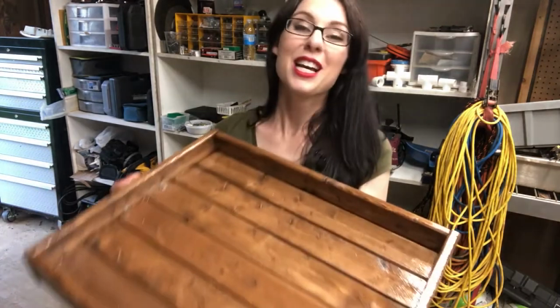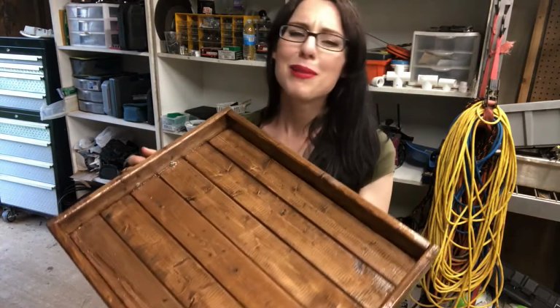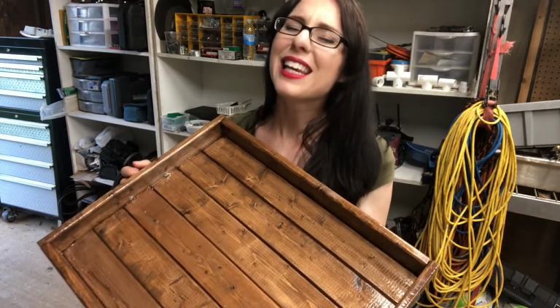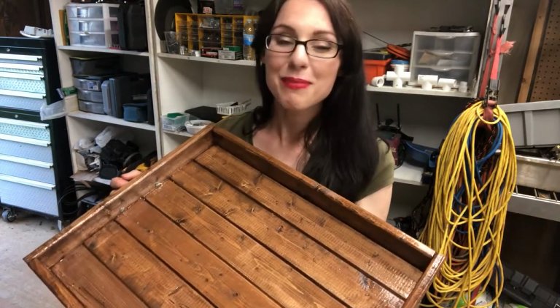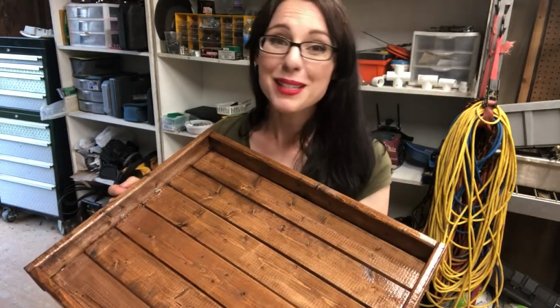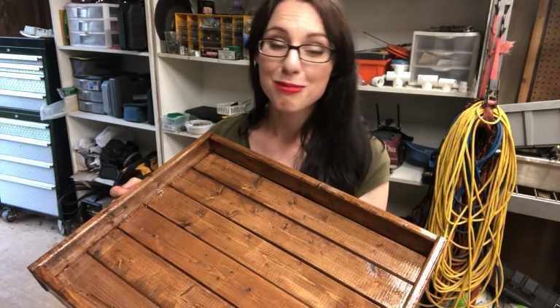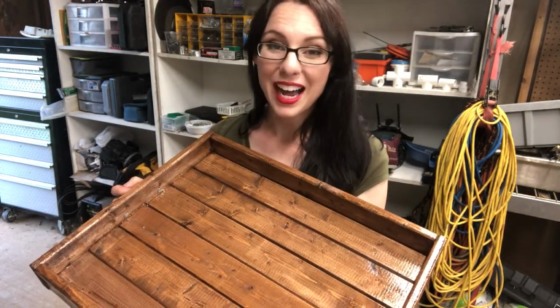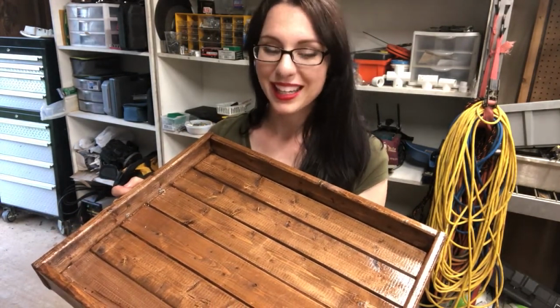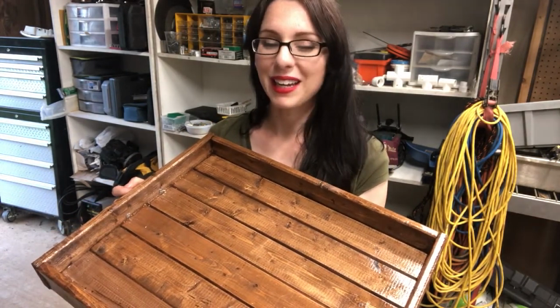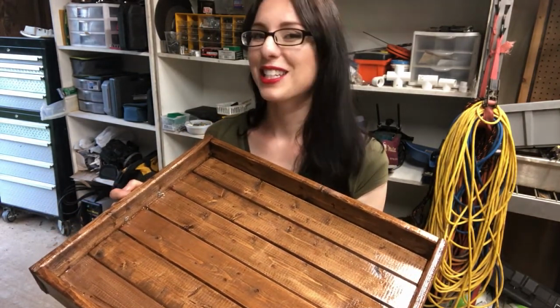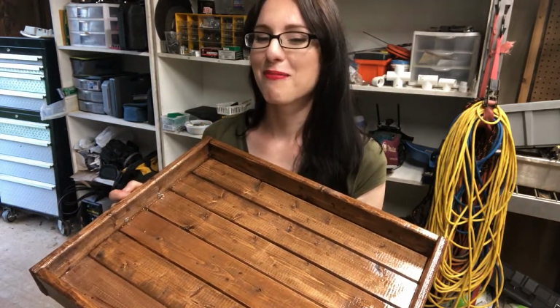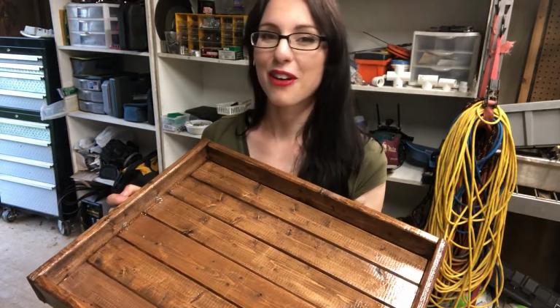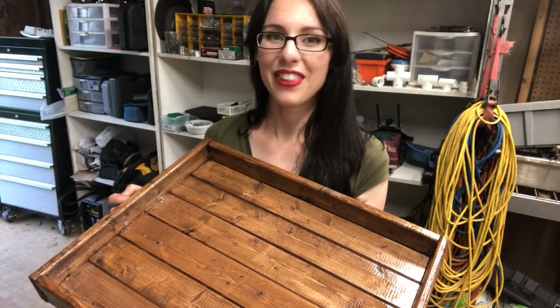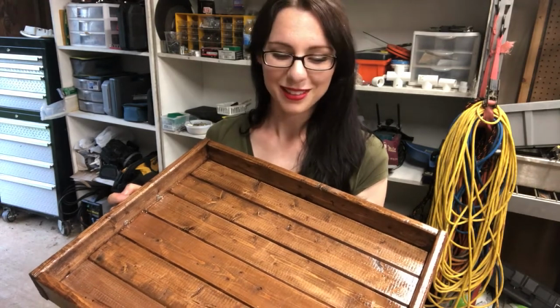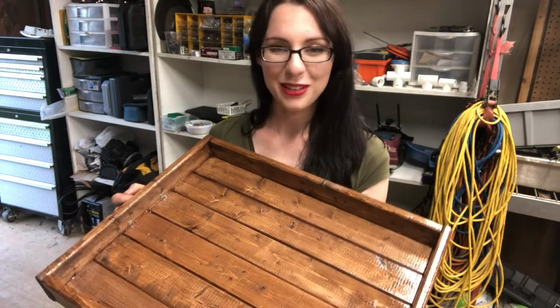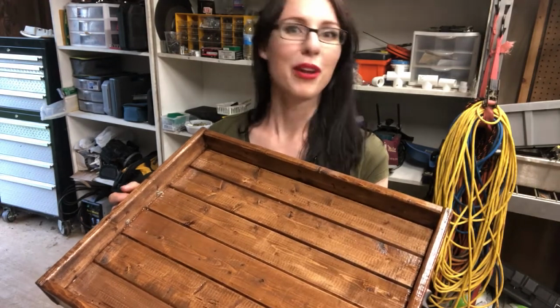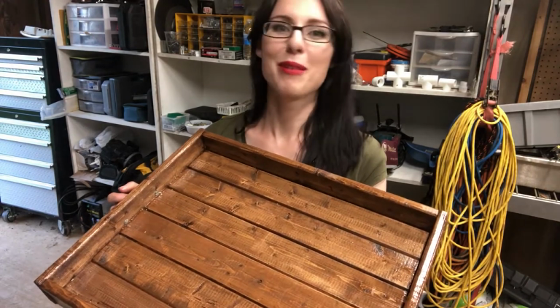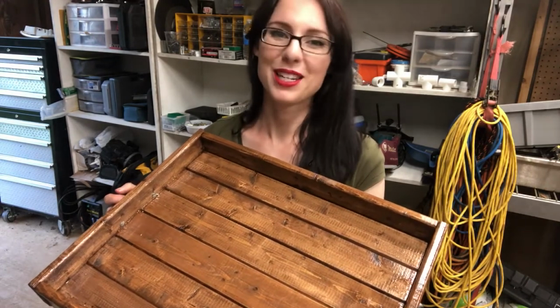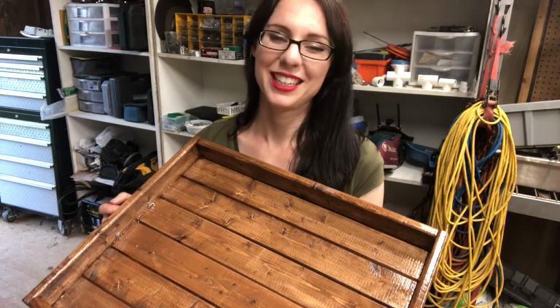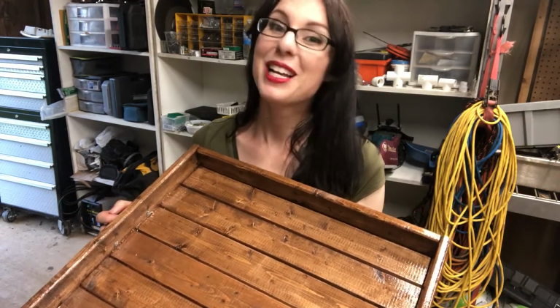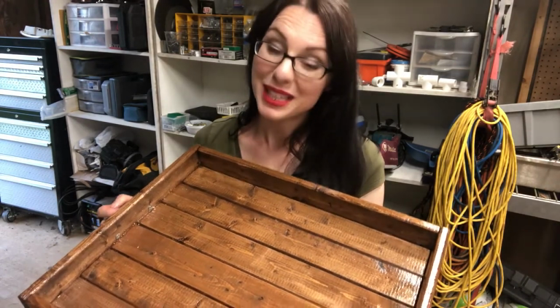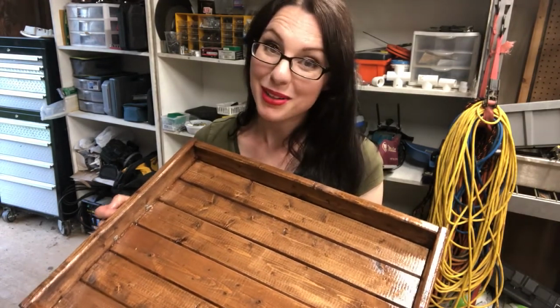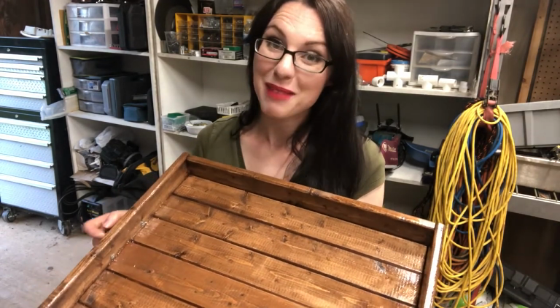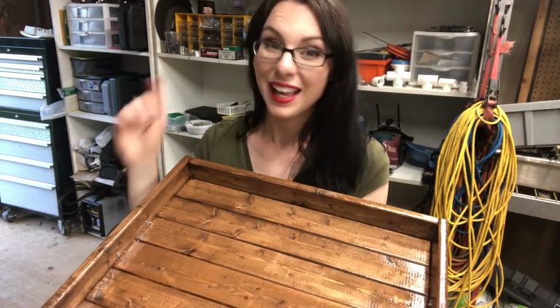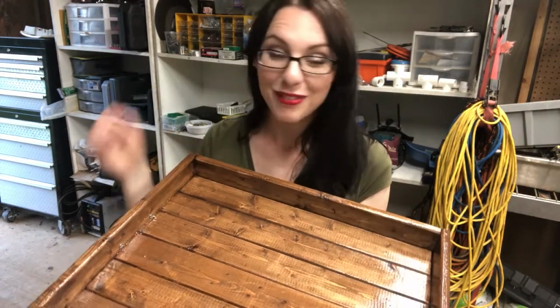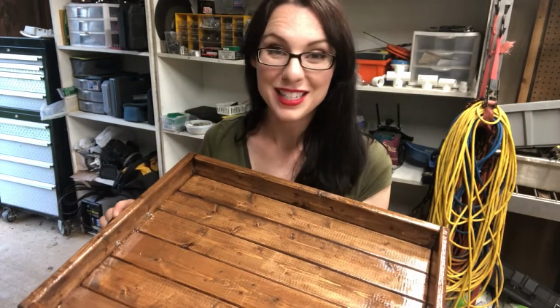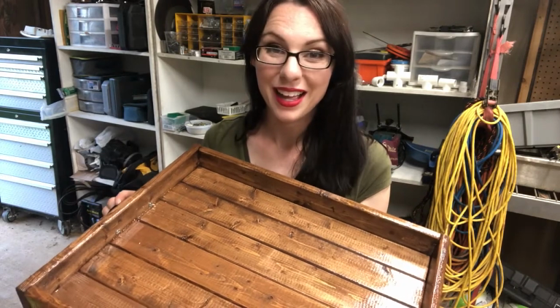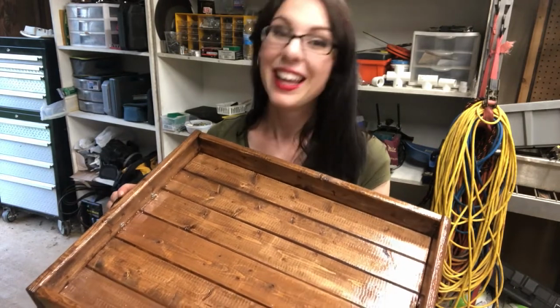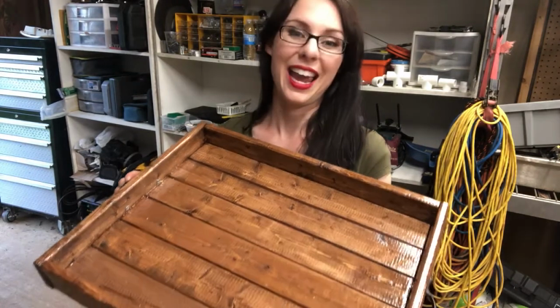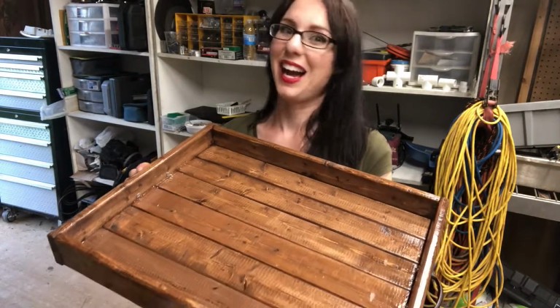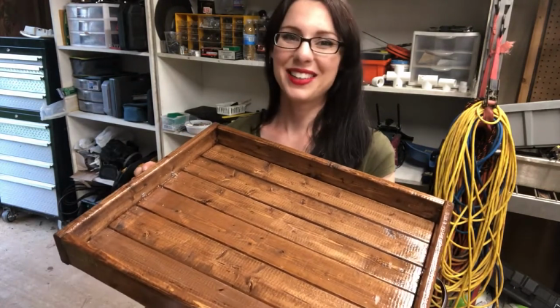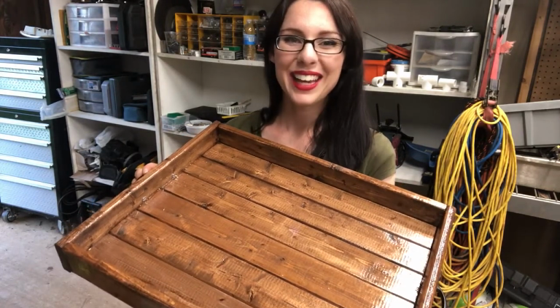Please subscribe - I can't wait to share more fun things with you. We have so many more projects to do, so please subscribe, hit the notification bell, and I'll see you in the next video.